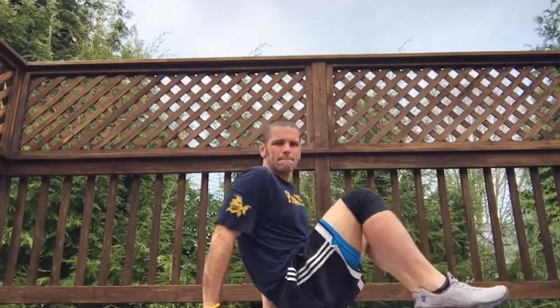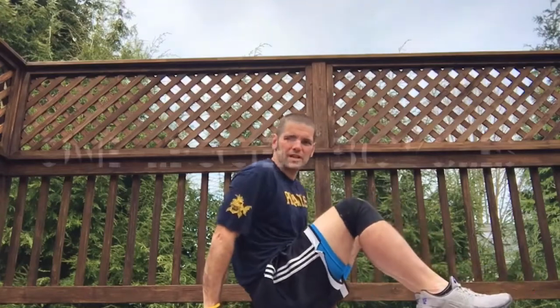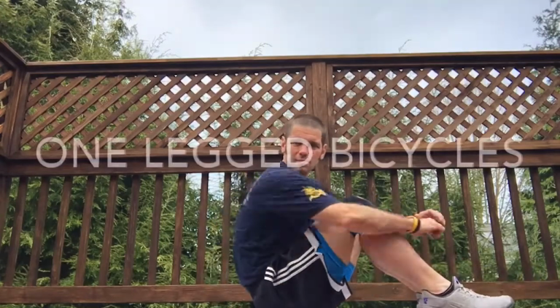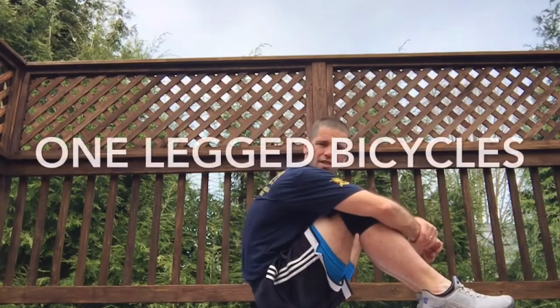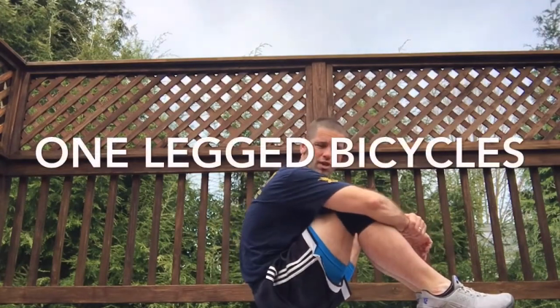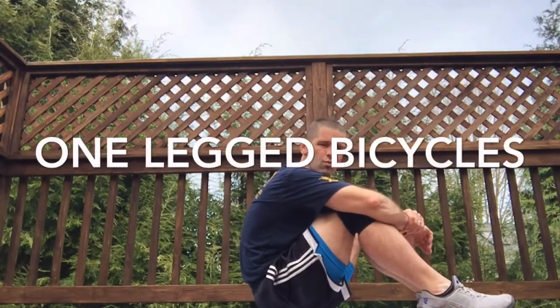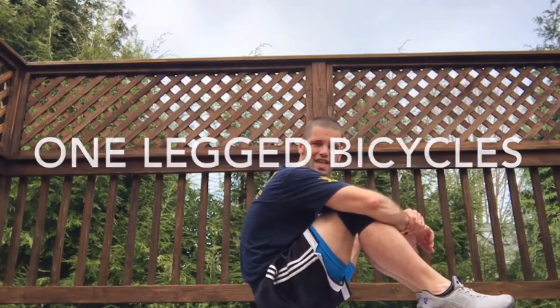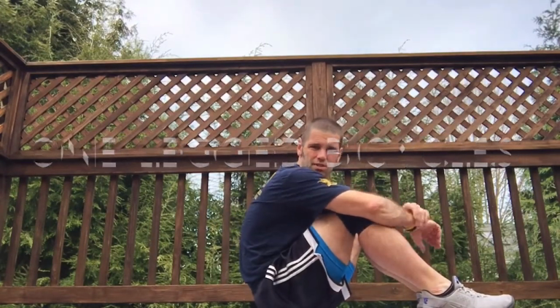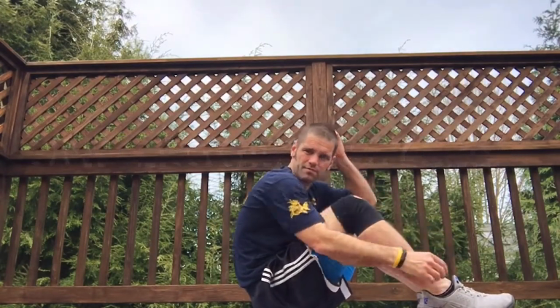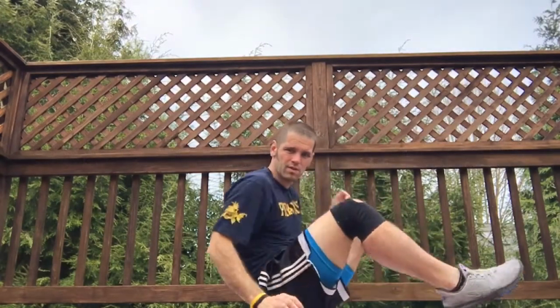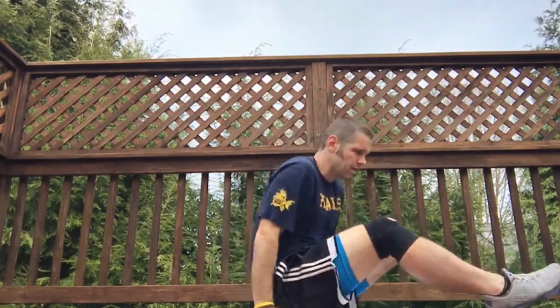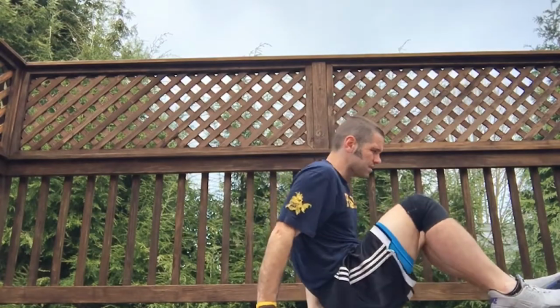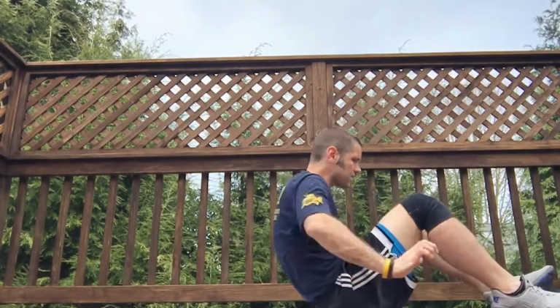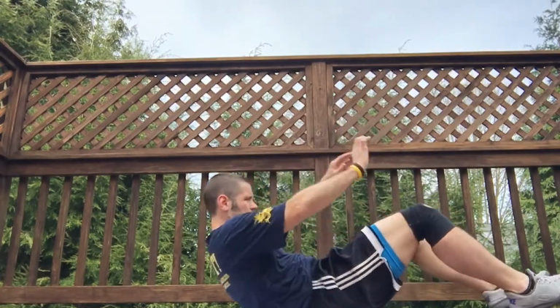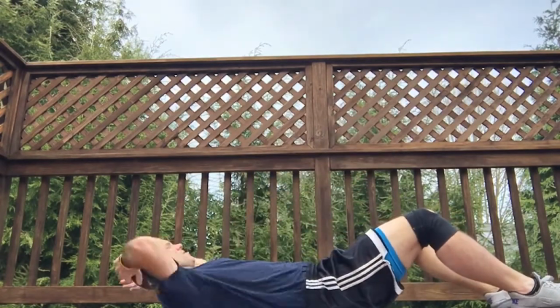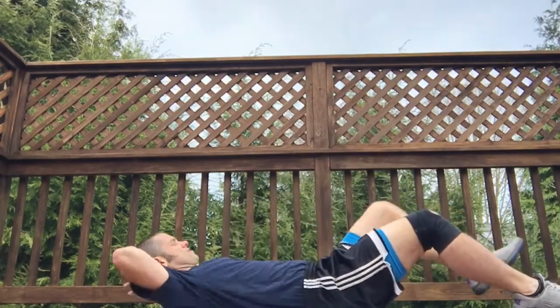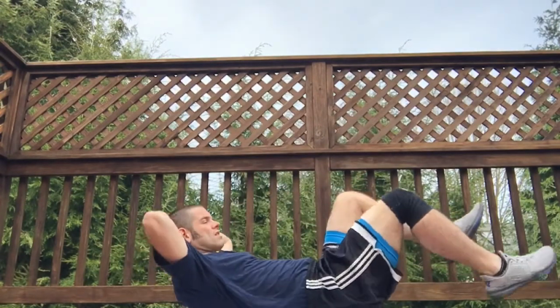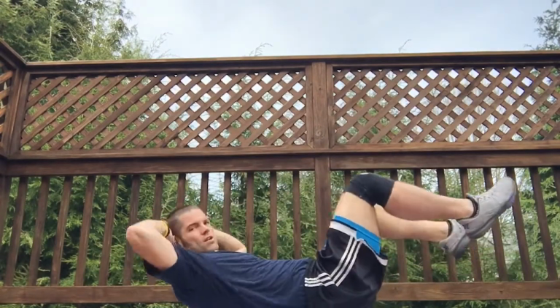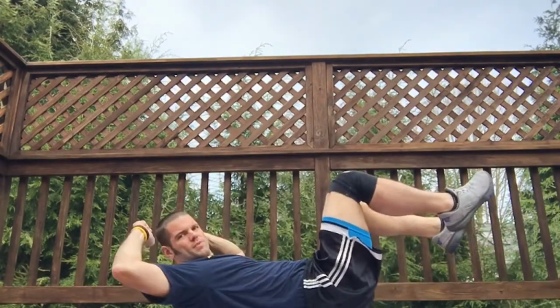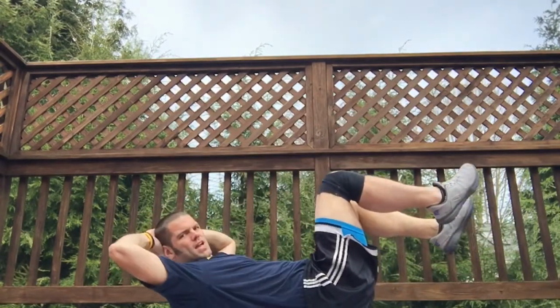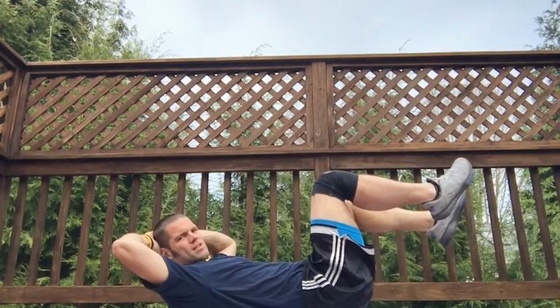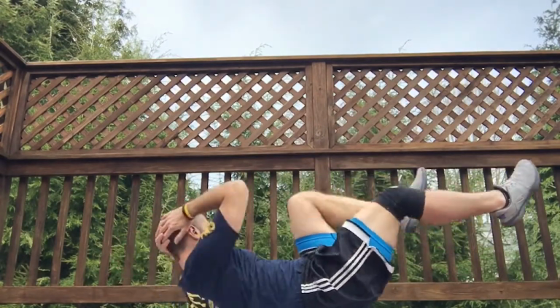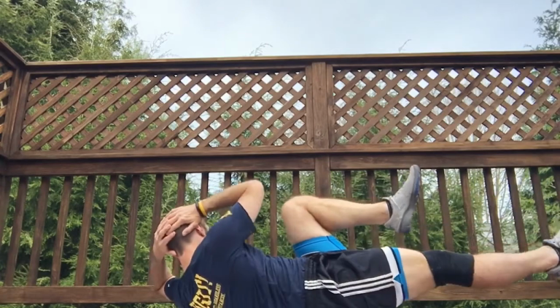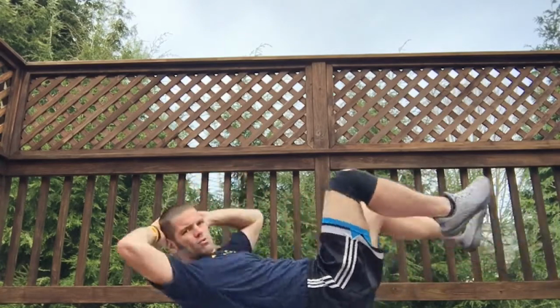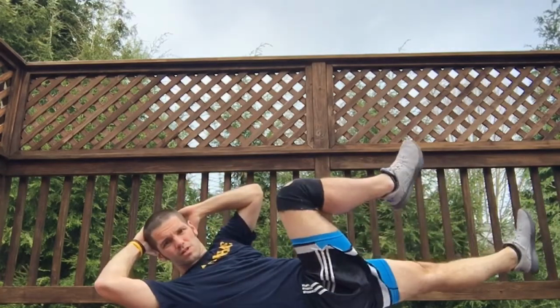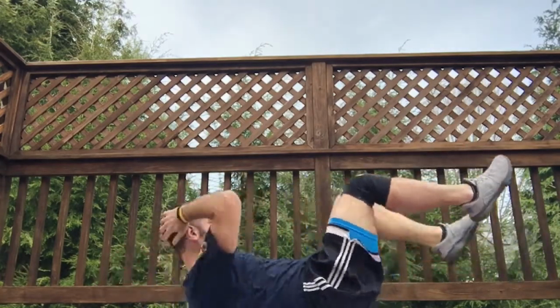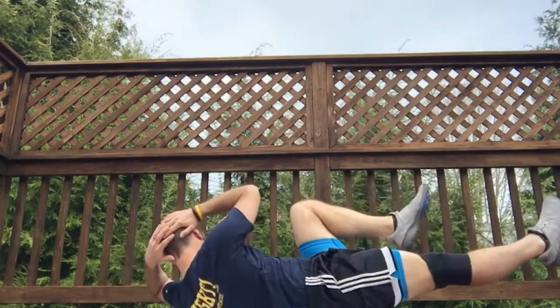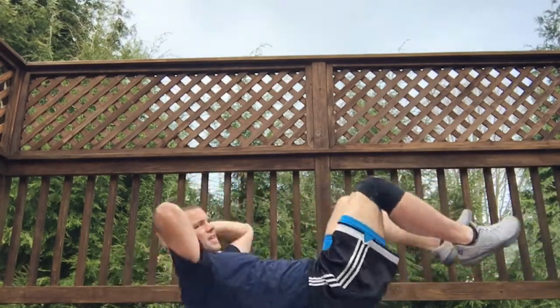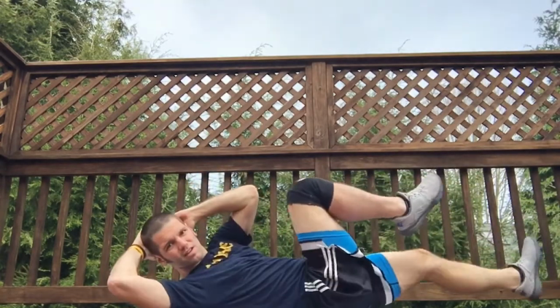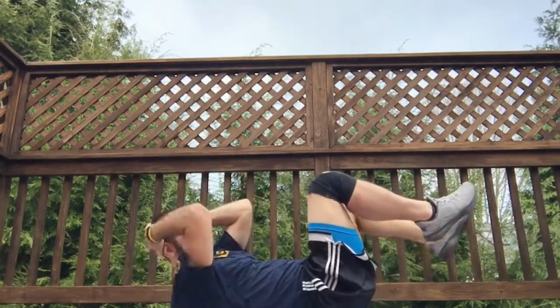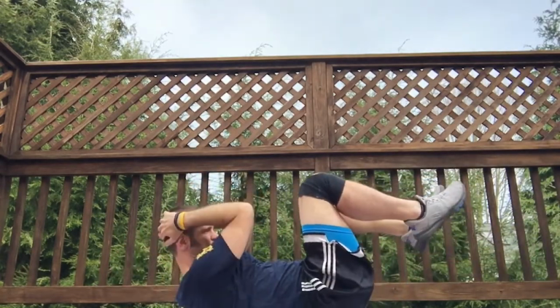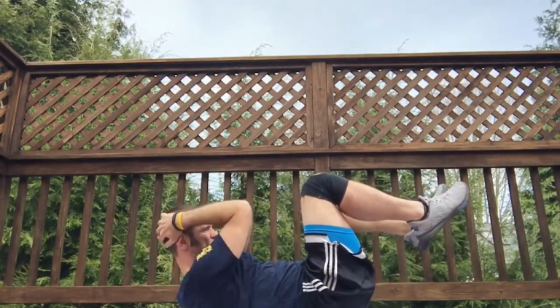Next I'm going to demonstrate one-legged bicycles. Bicycles are arms out wide, elbow to knee. And again, it's not crunching your head.